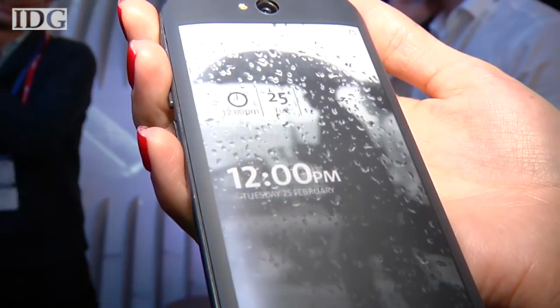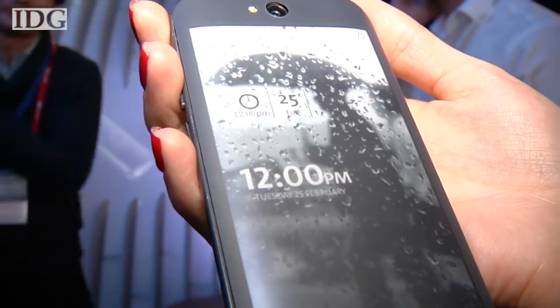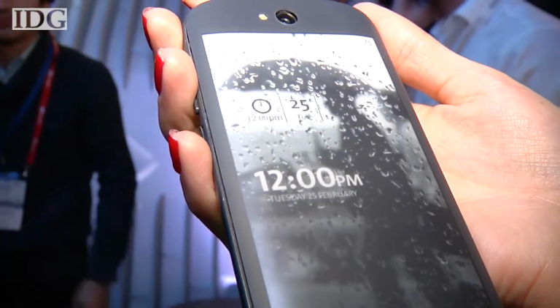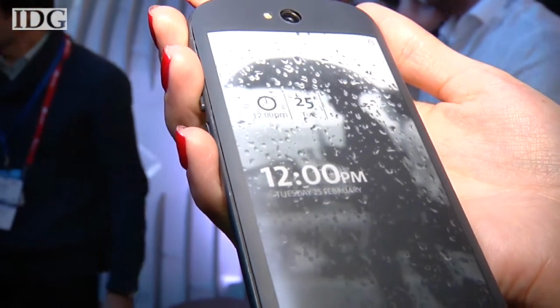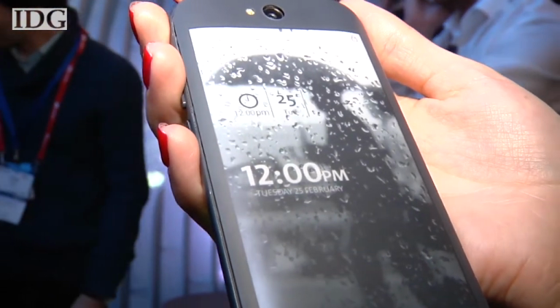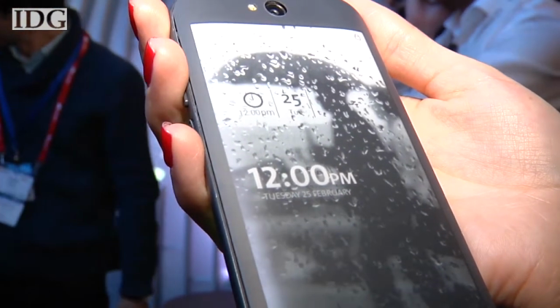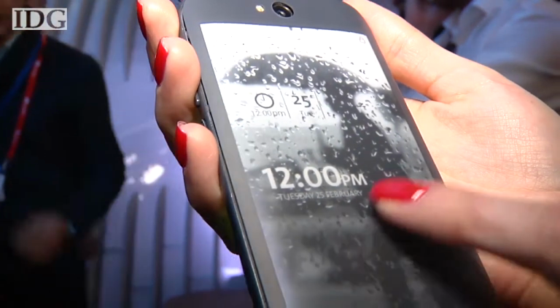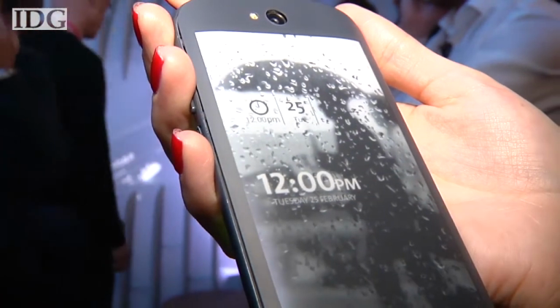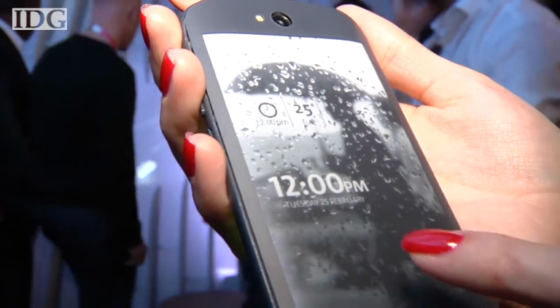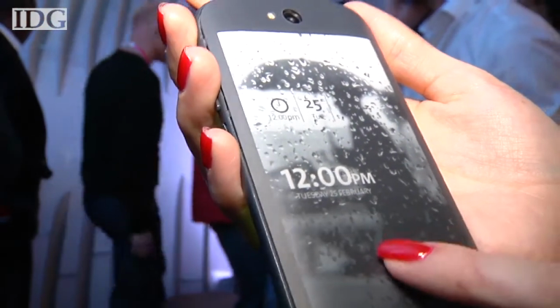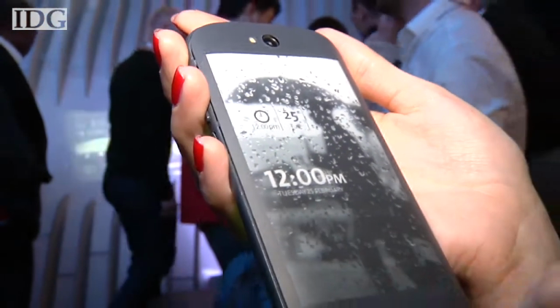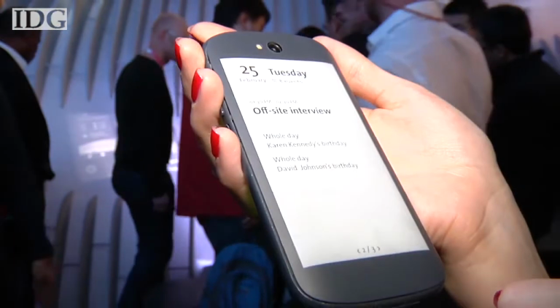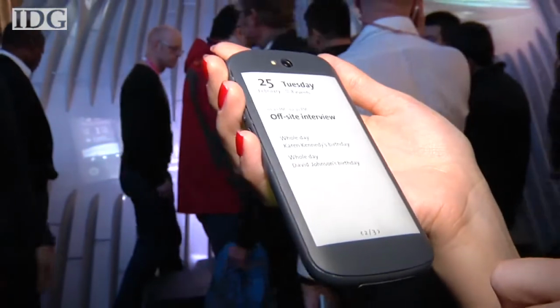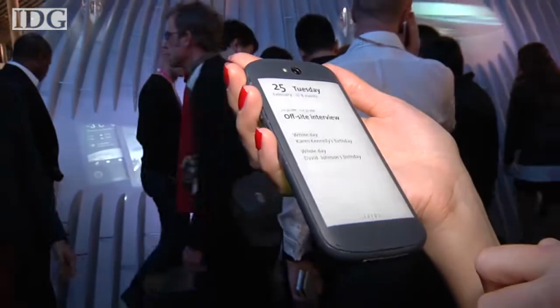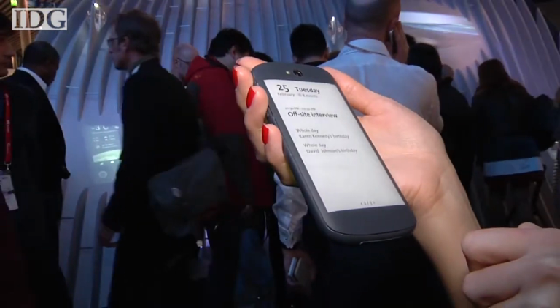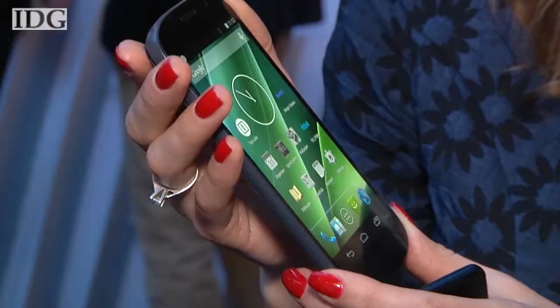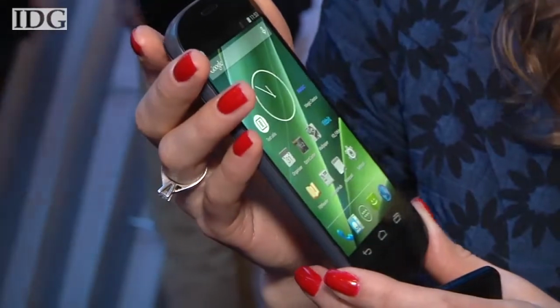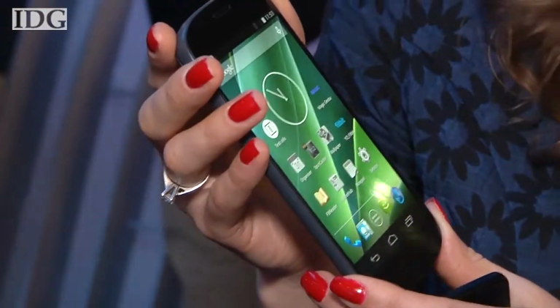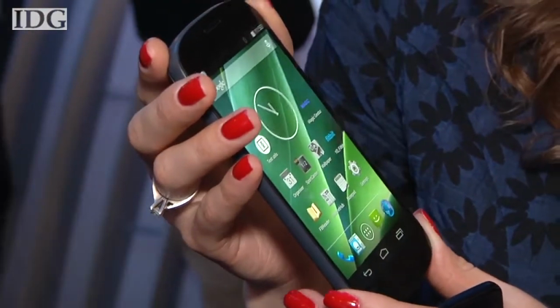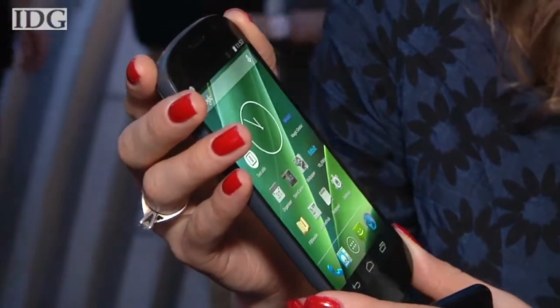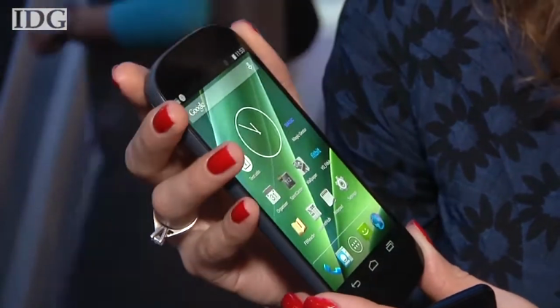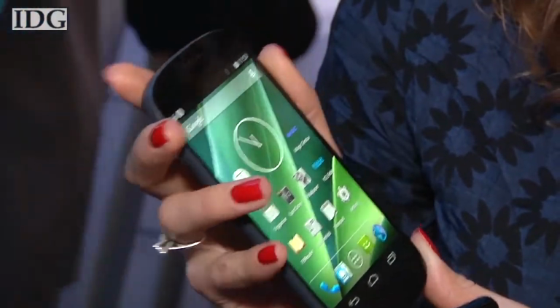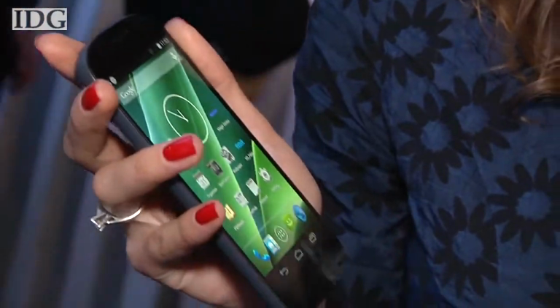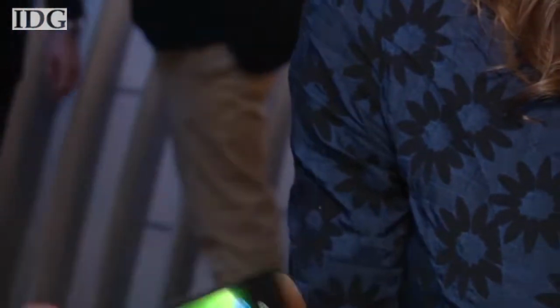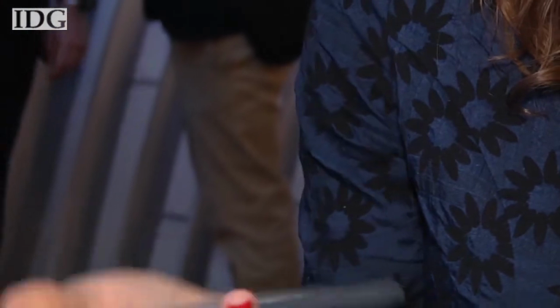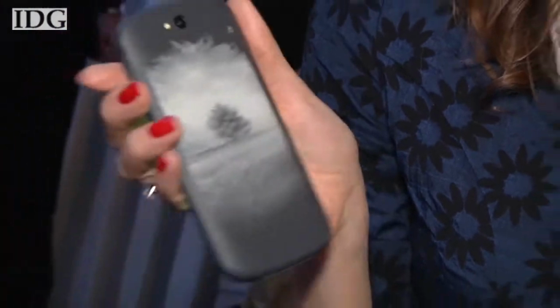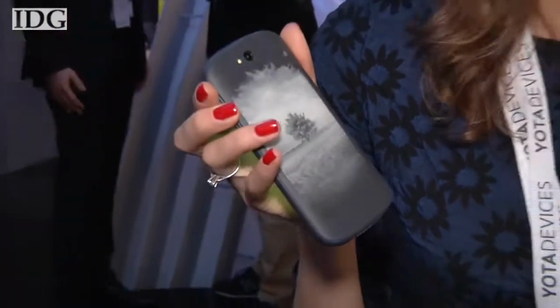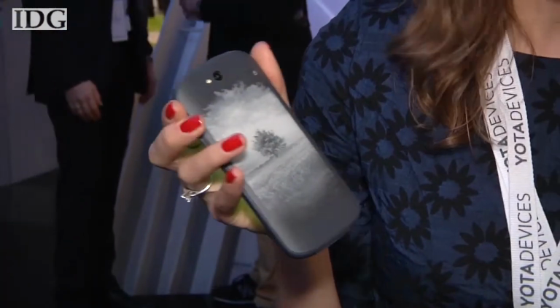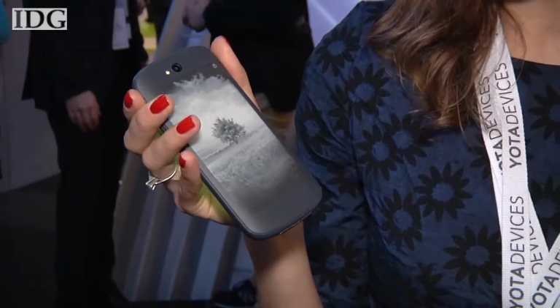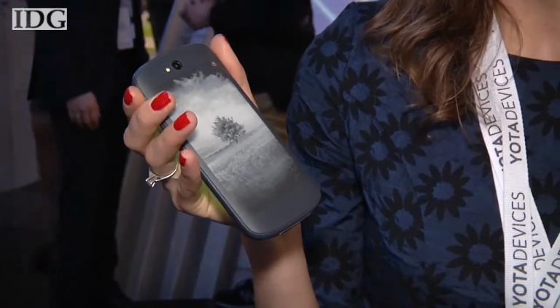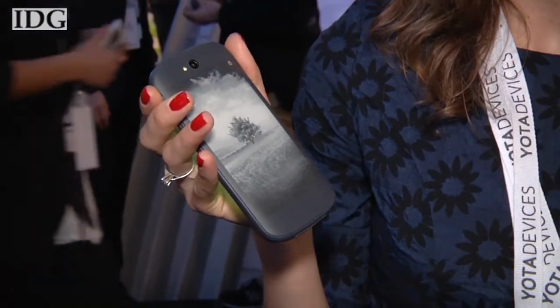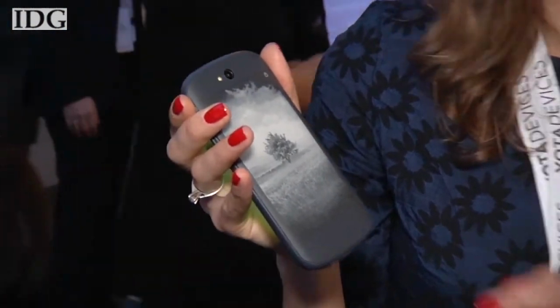Yoda devices will launch a new dual-screen smartphone later this year that has an e-paper display to save battery life. While it looks like a conventional smartphone from the front, flip it over and there's a 4.7-inch e-paper display on the reverse side.